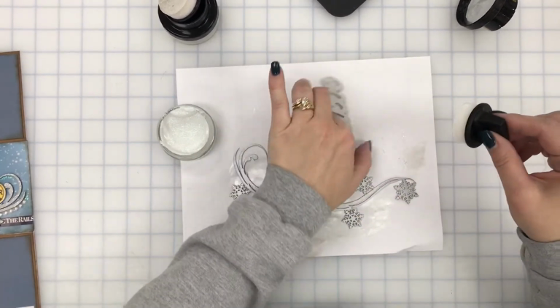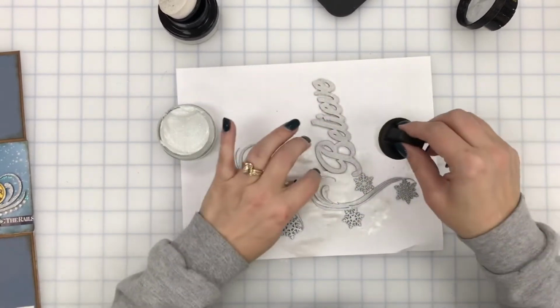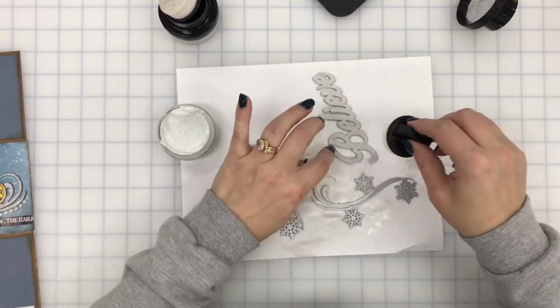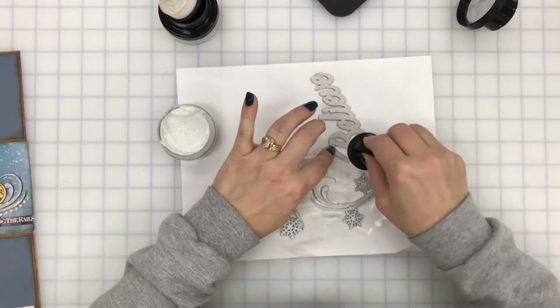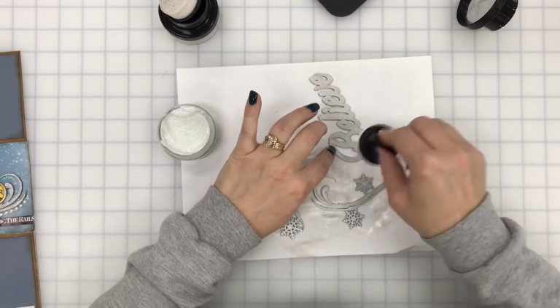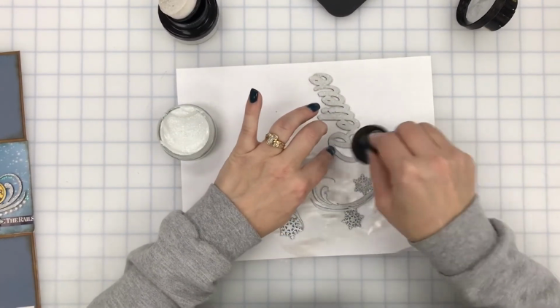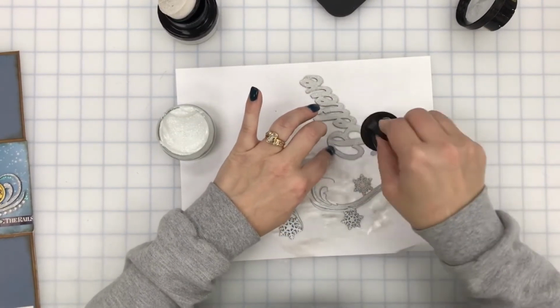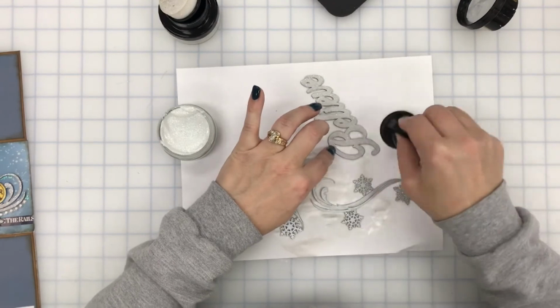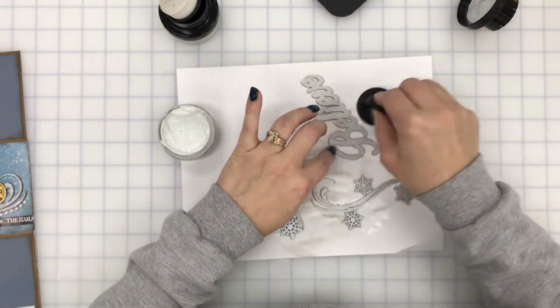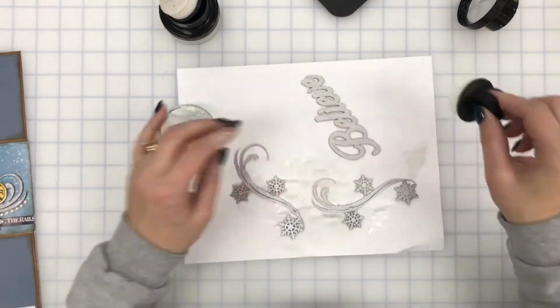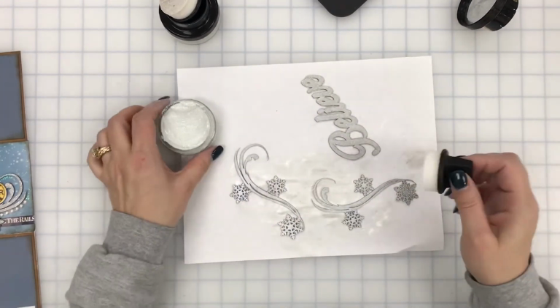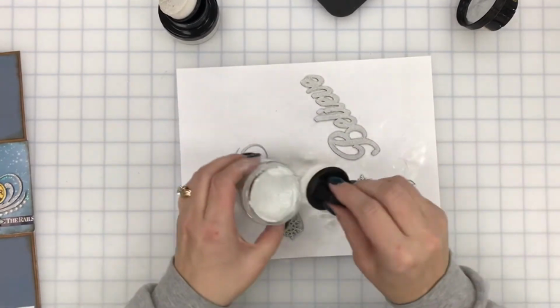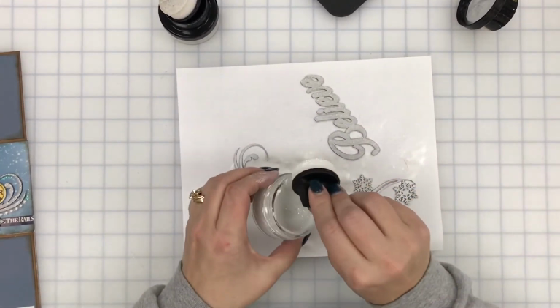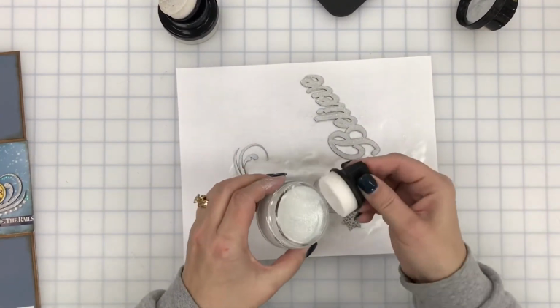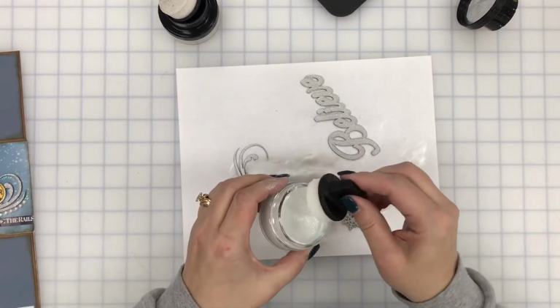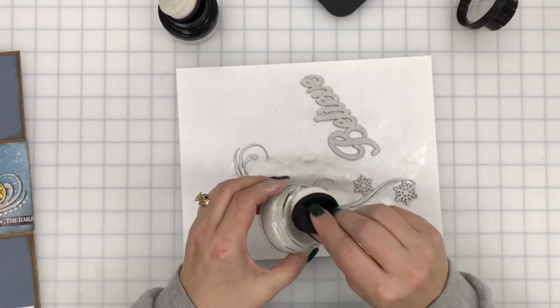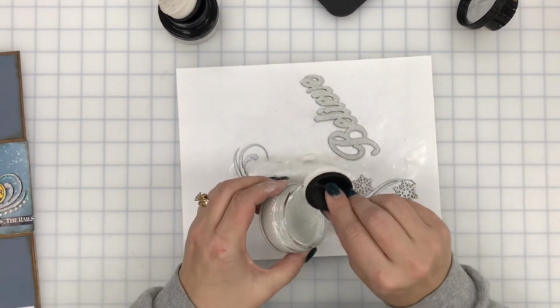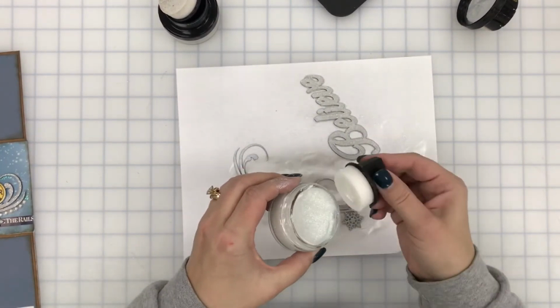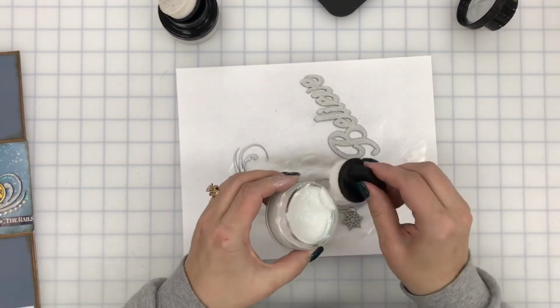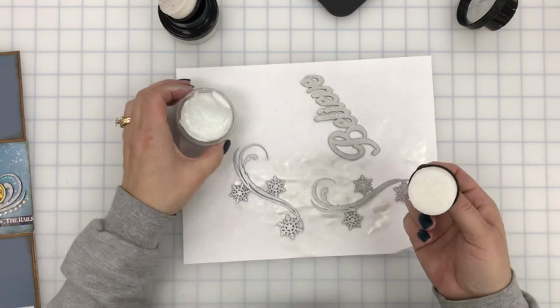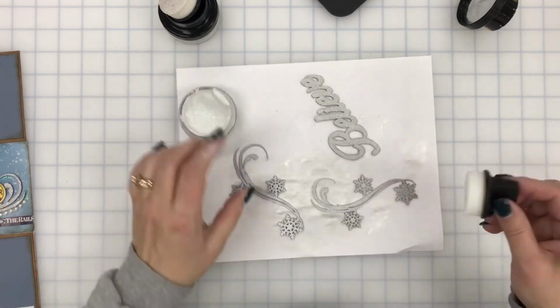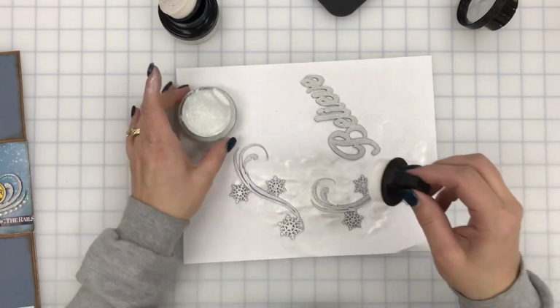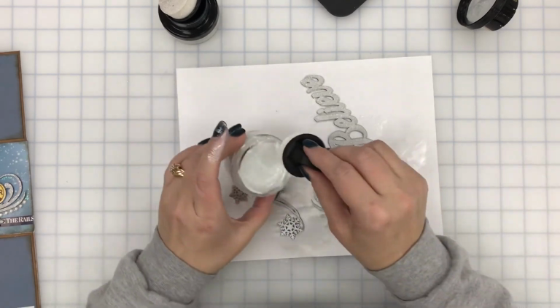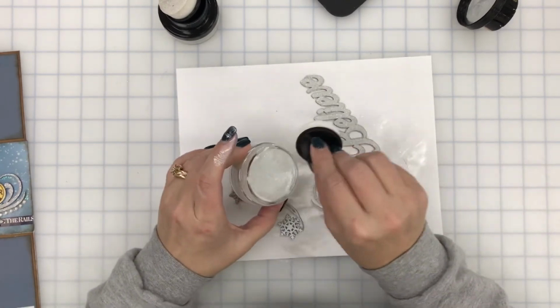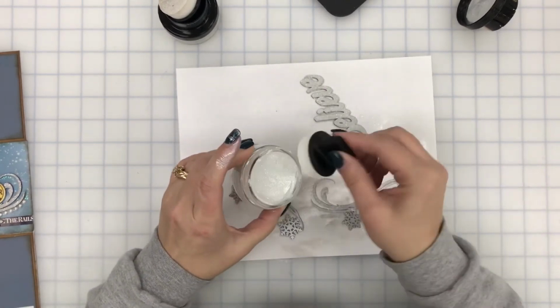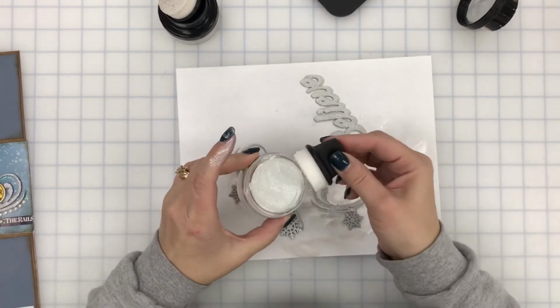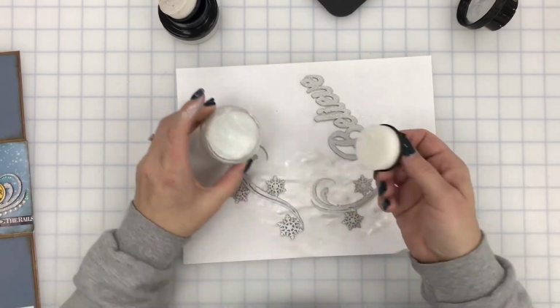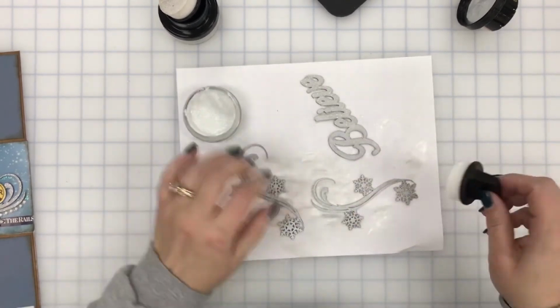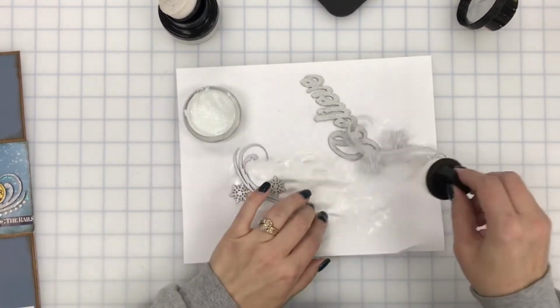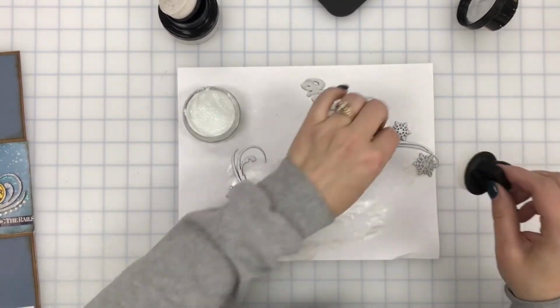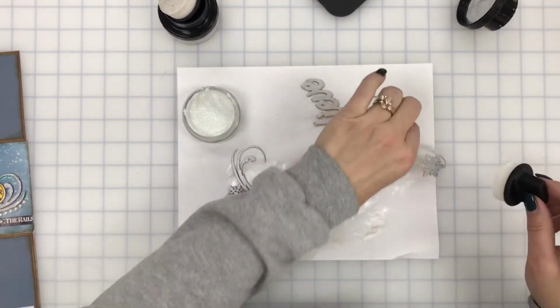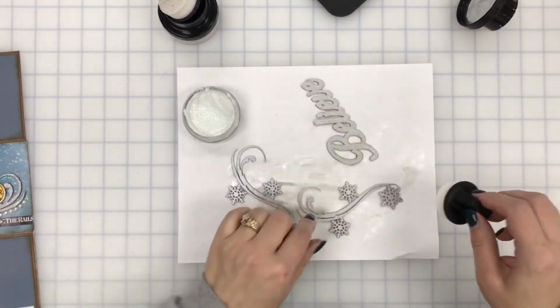This is gonna take about two coats too. The first coat never goes on really nice — it looks really patchy — and then the second or the third coat finishes it right off.